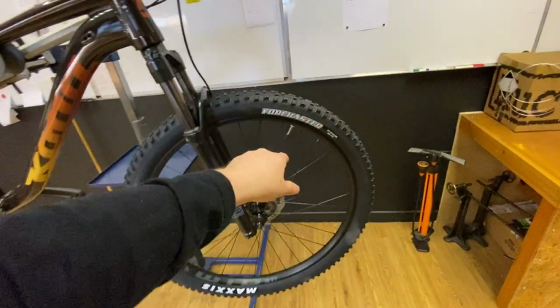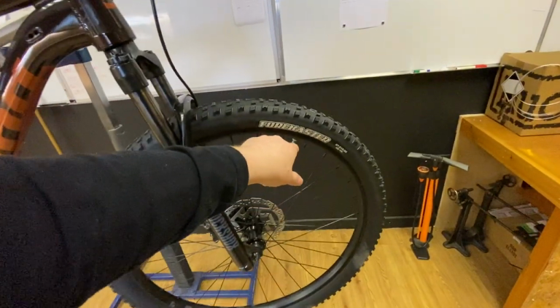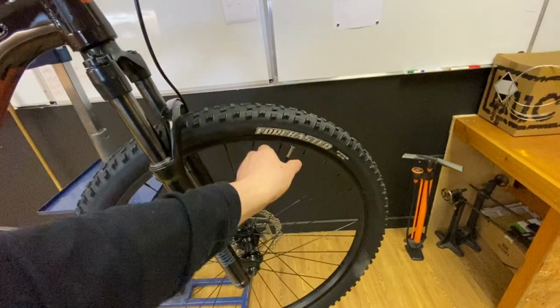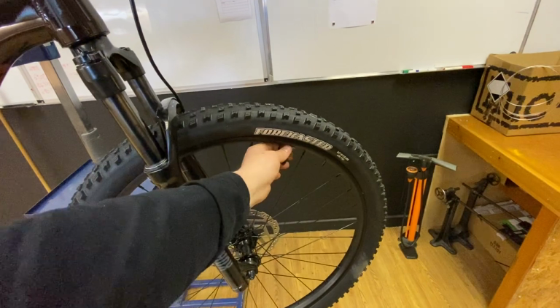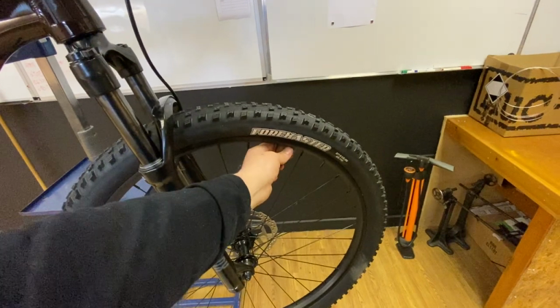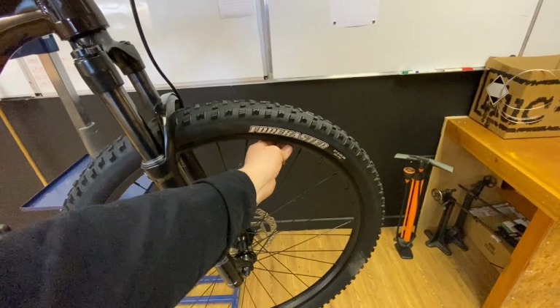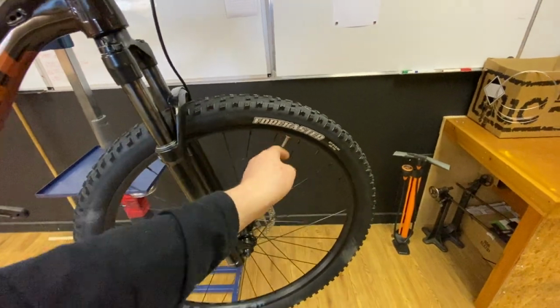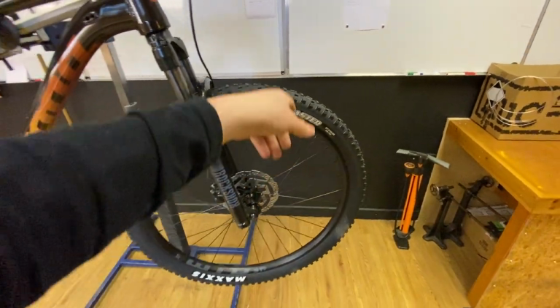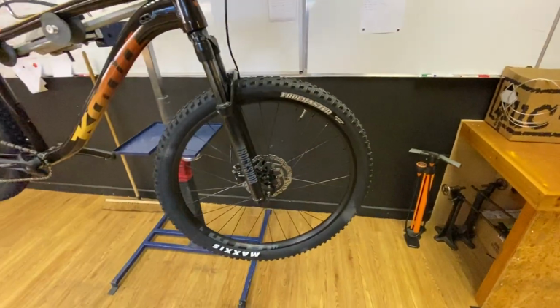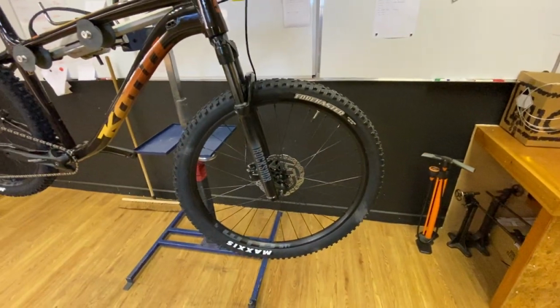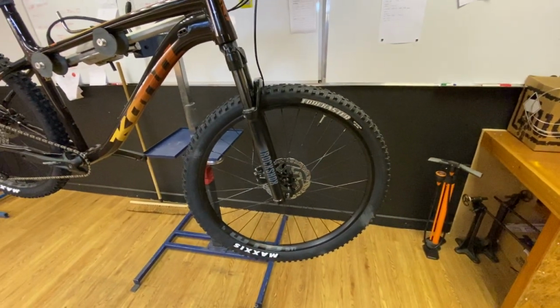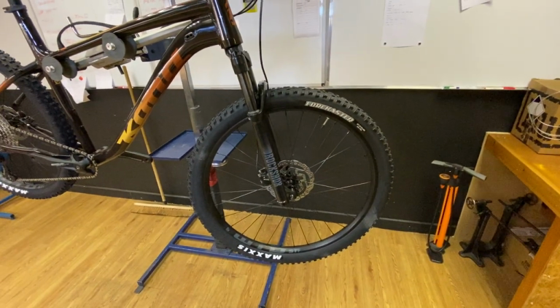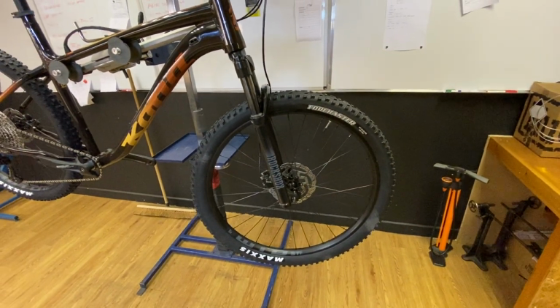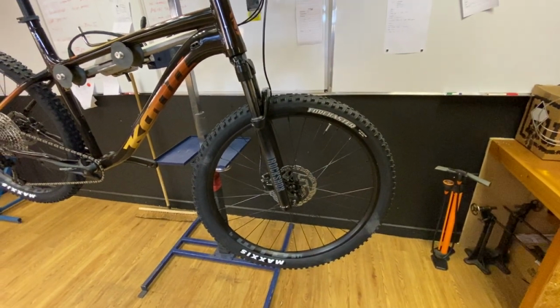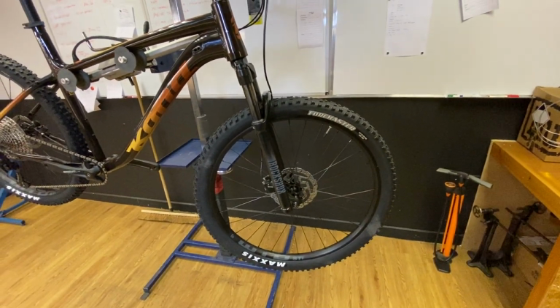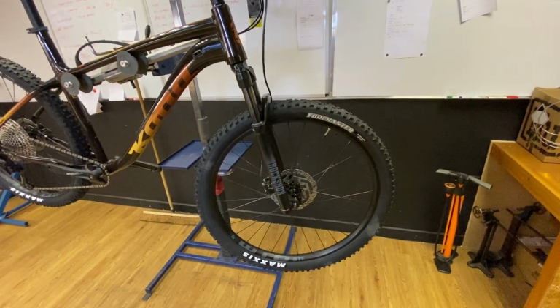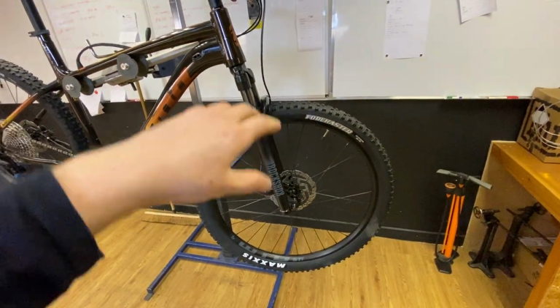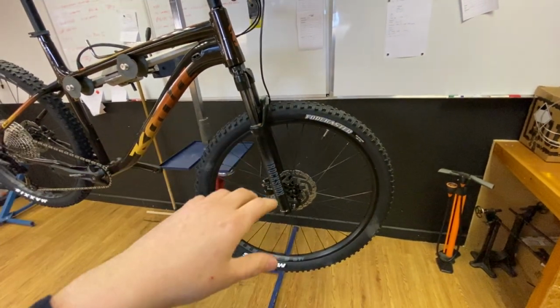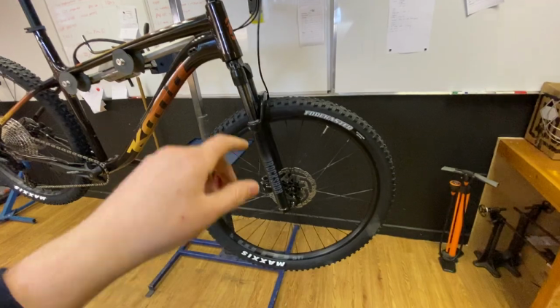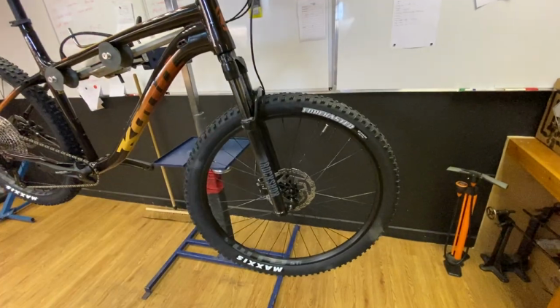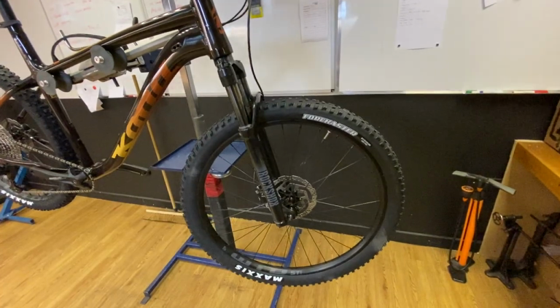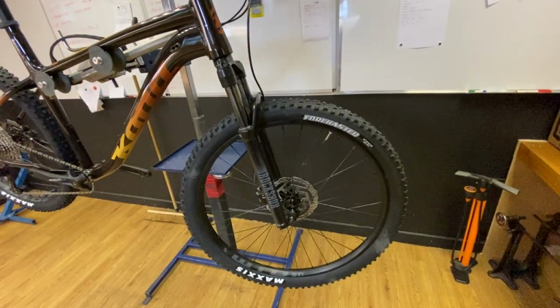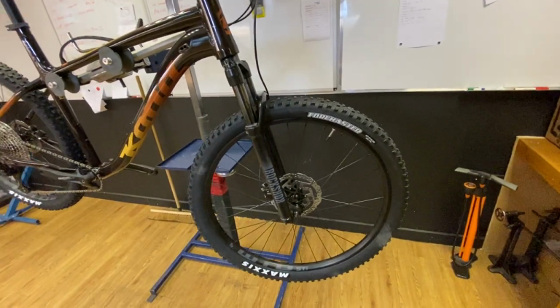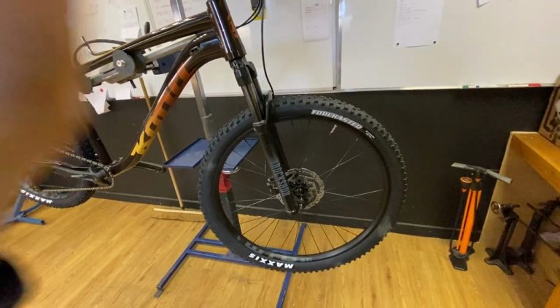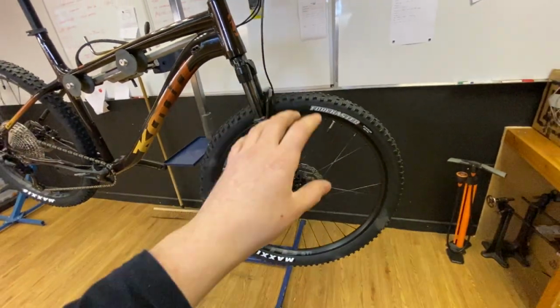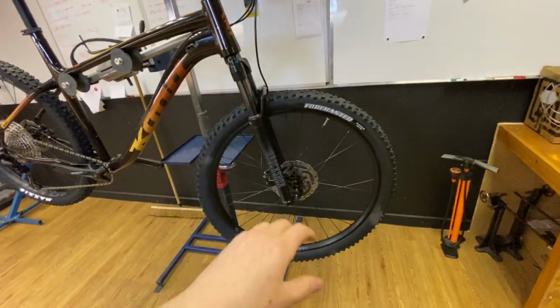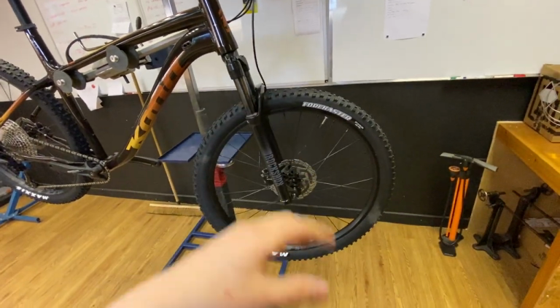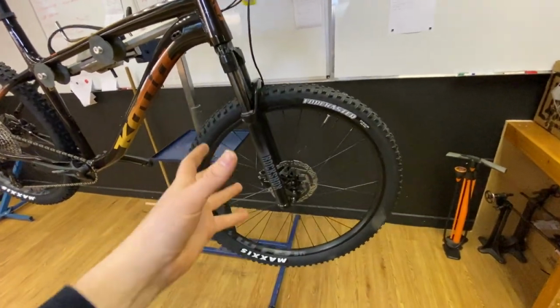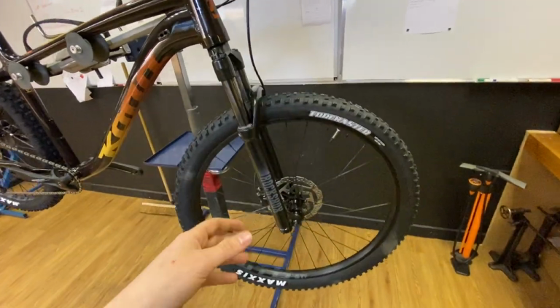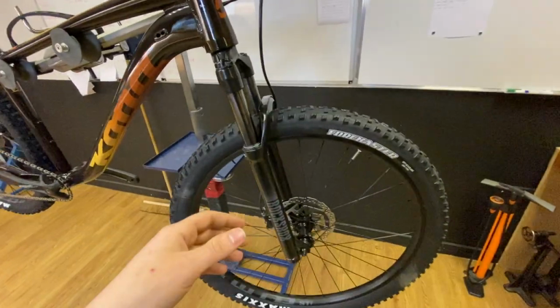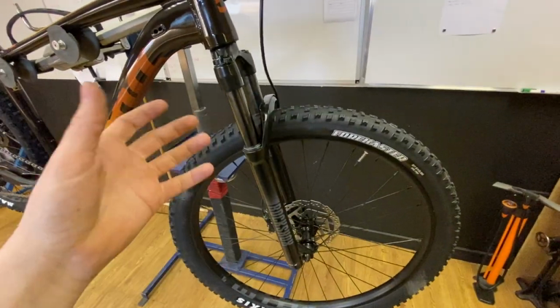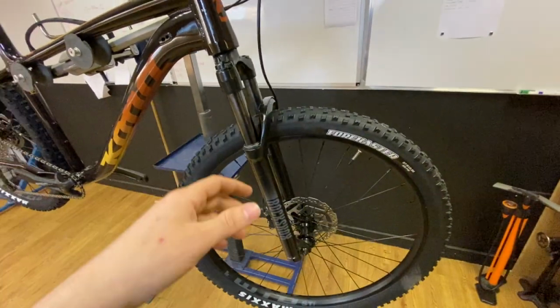Just put a little bit more sealant in the tyre — even though the tyre doesn't say it's tubeless compatible, you can put some more sealant in and it'll be fine. Put some valves in there as well; buy some Muc-Off valves or whatever colour valve you like and change it up for tubeless if you want. I prefer tubes myself — it's just my own thing.